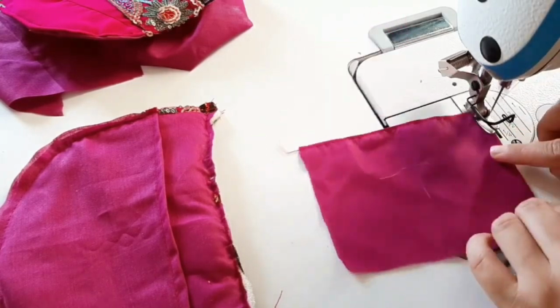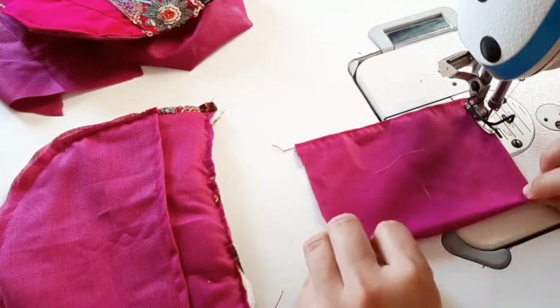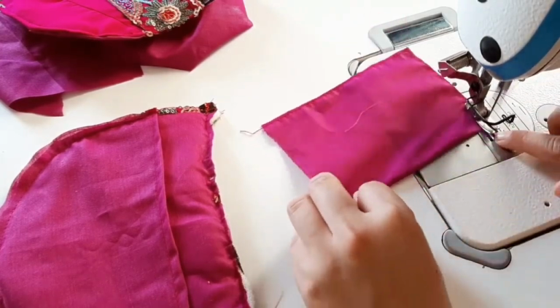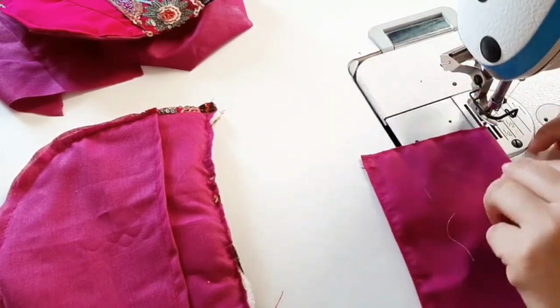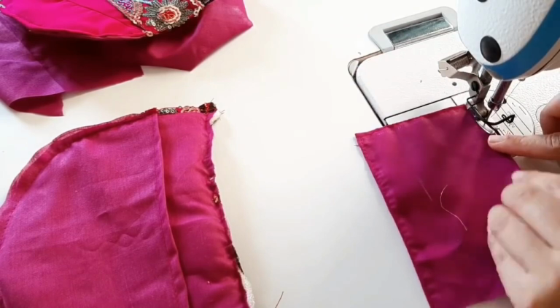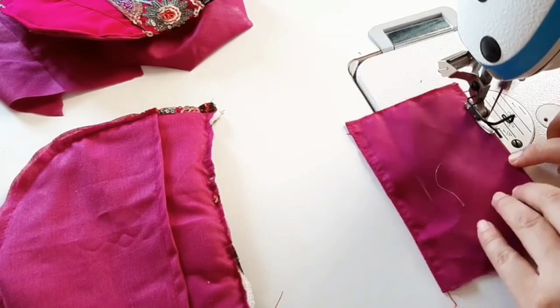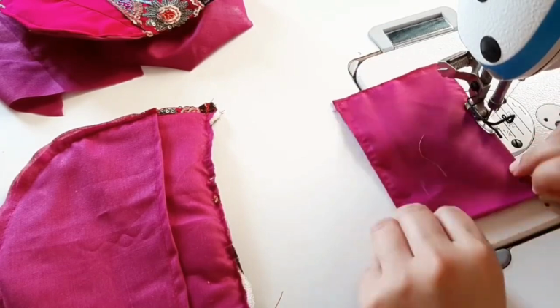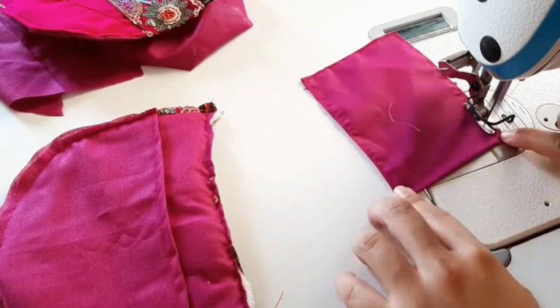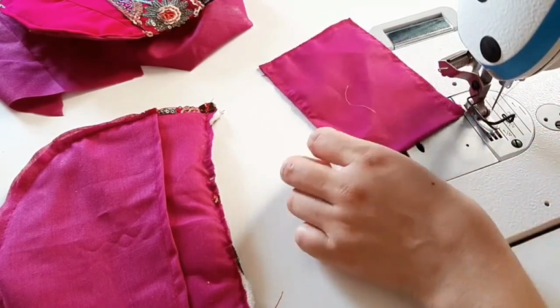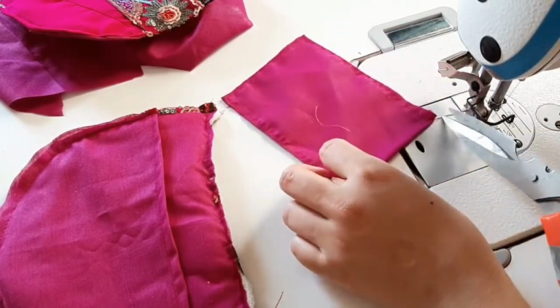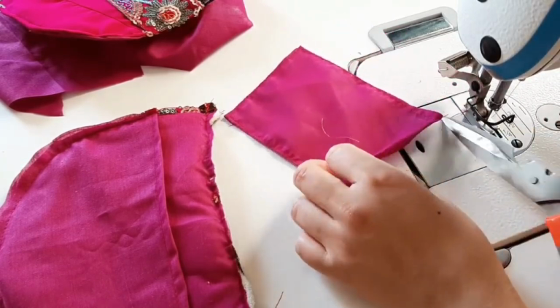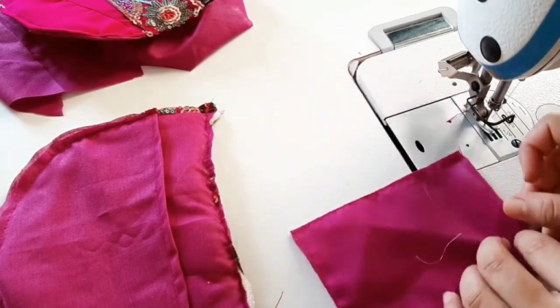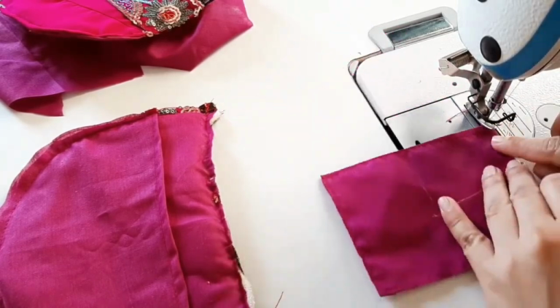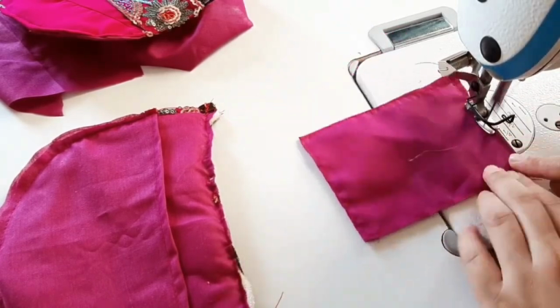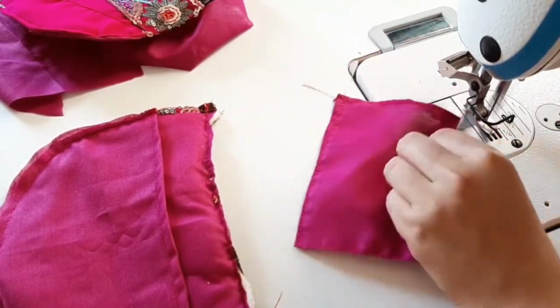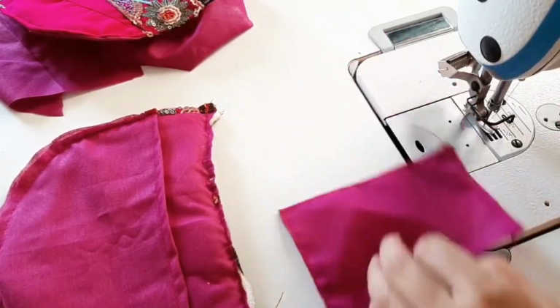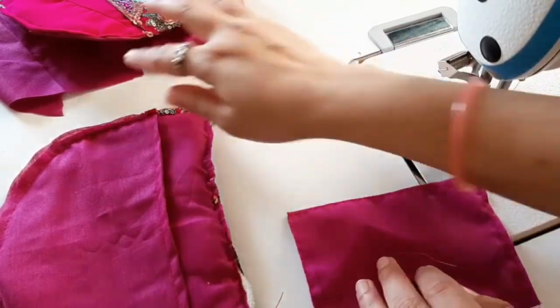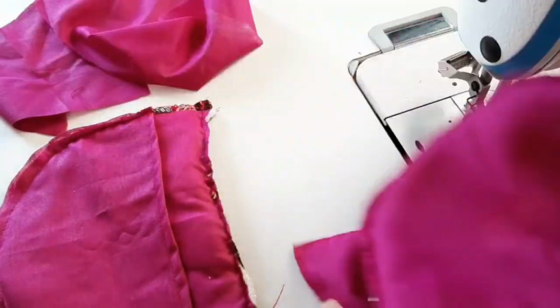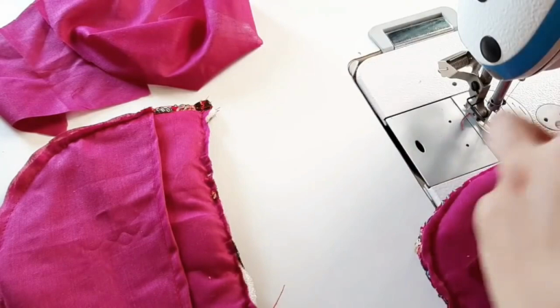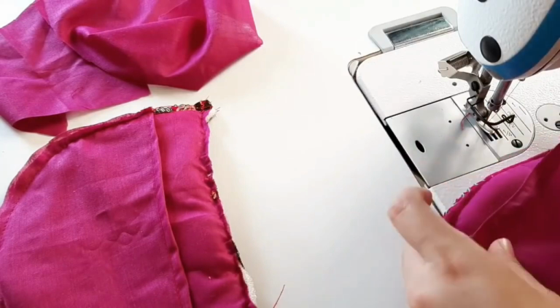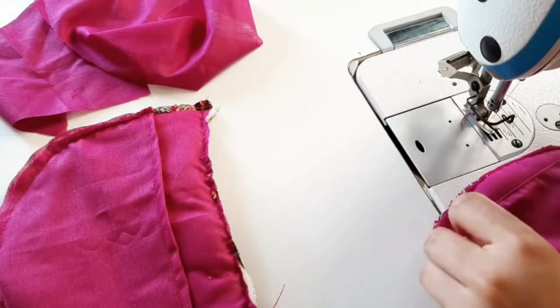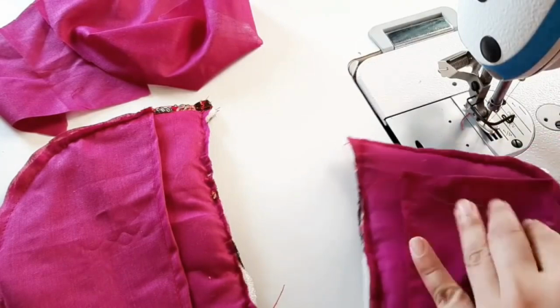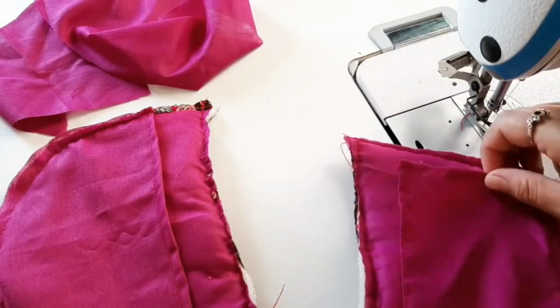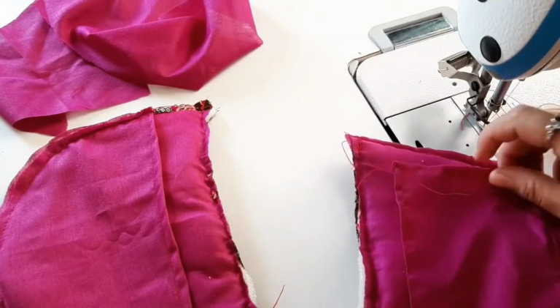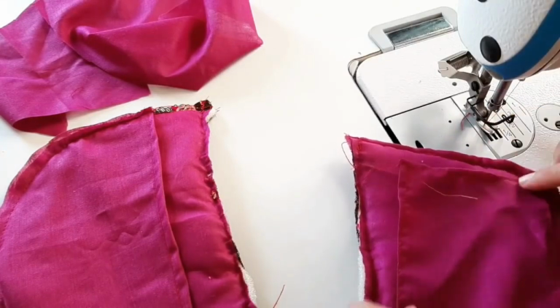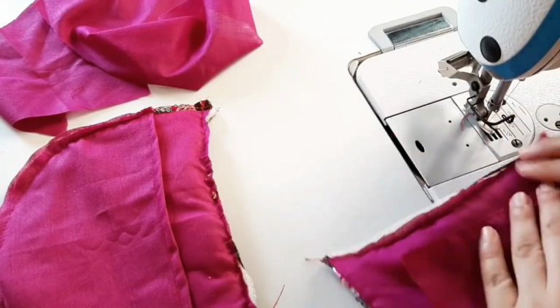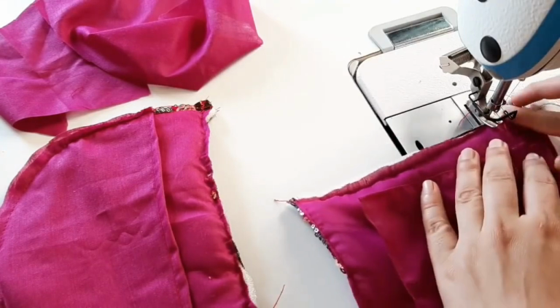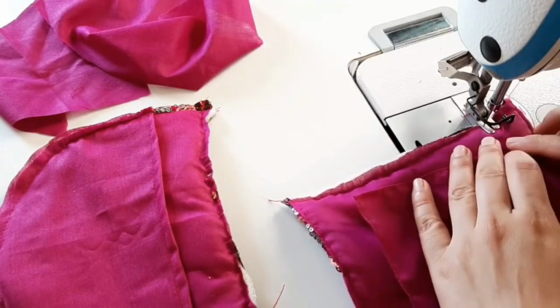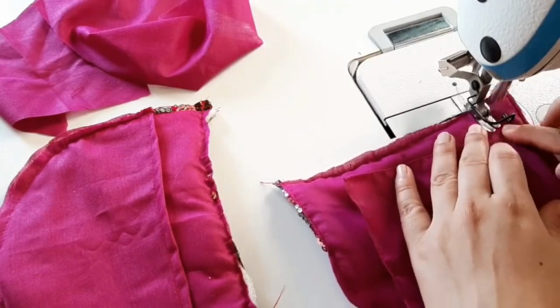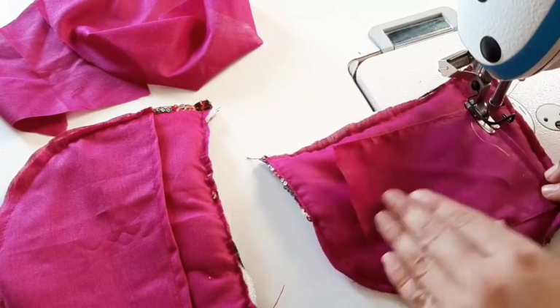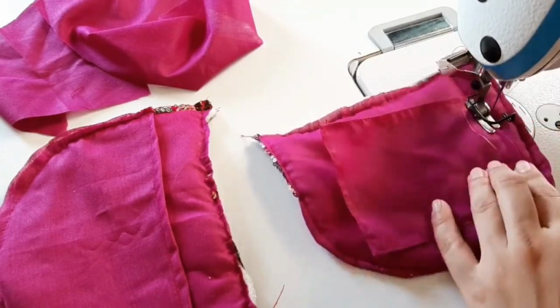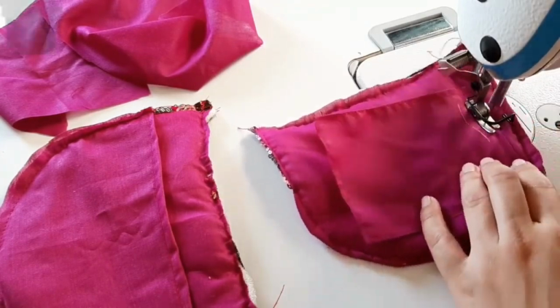We have to fold it. We will fold it all the way round. The other part is to stitch it on — then stitch it on.